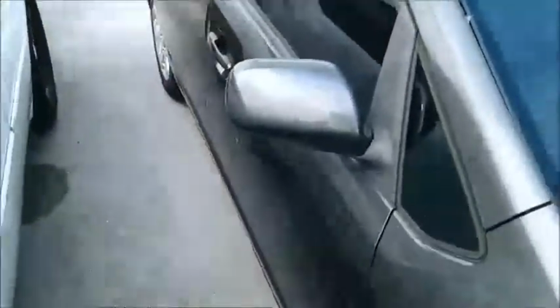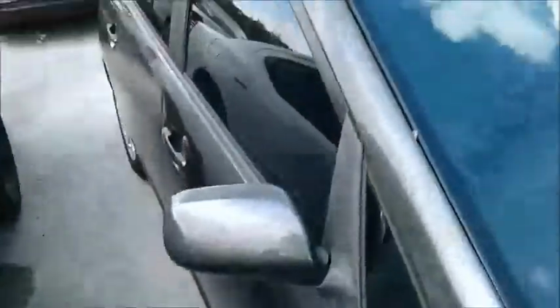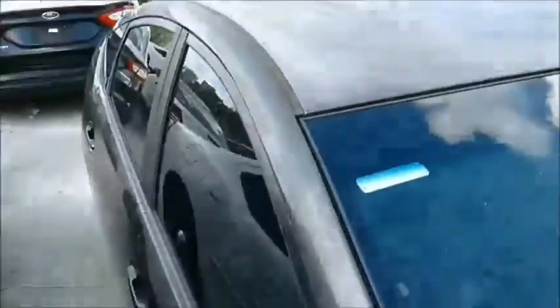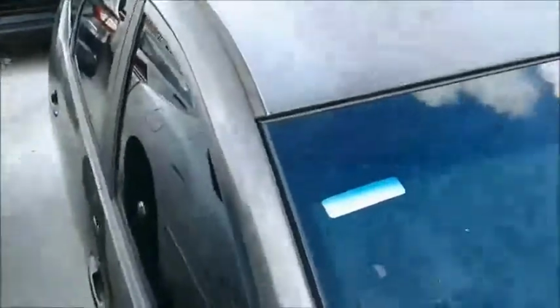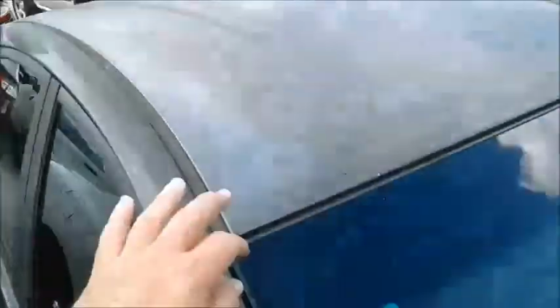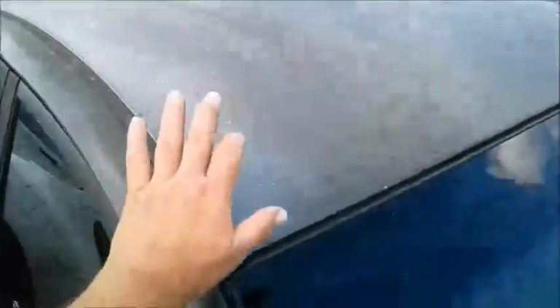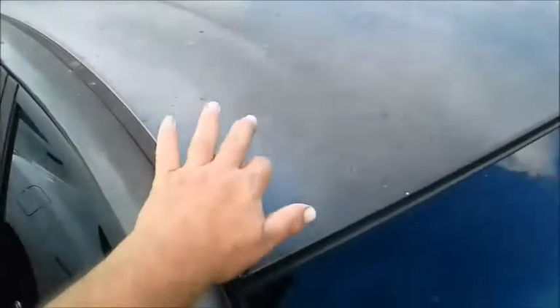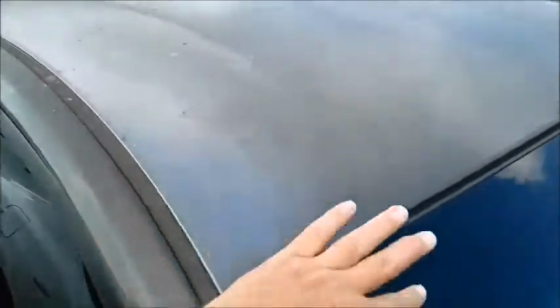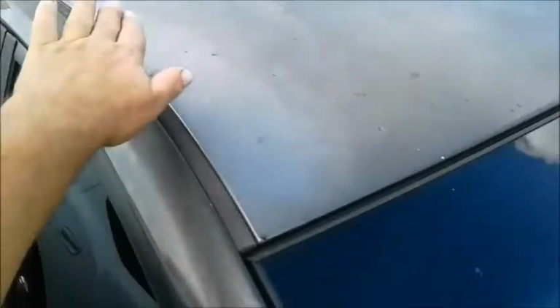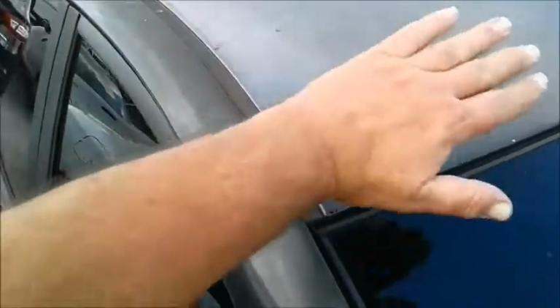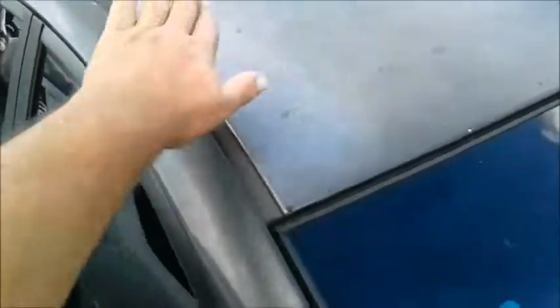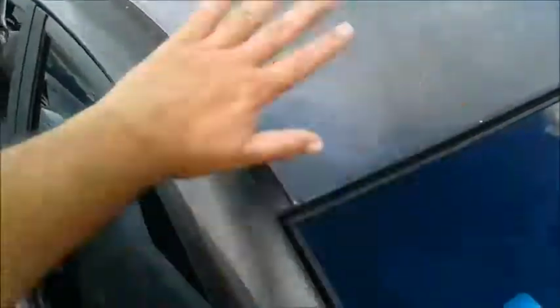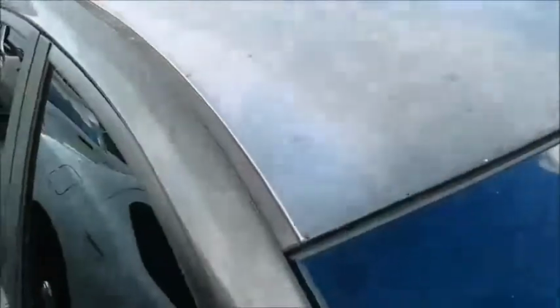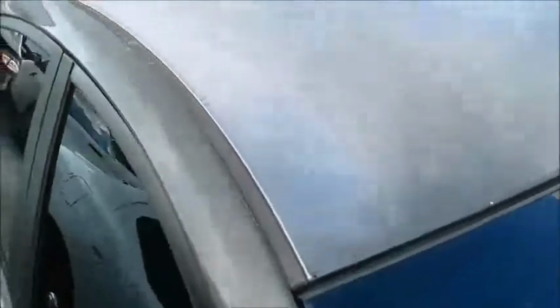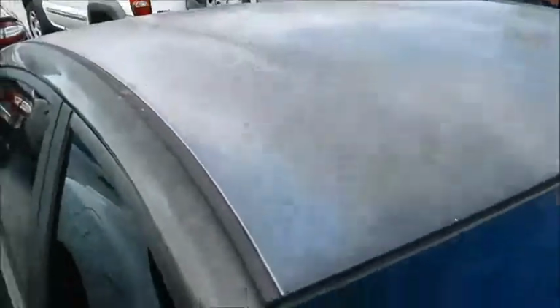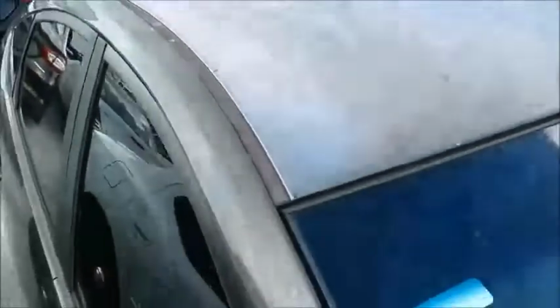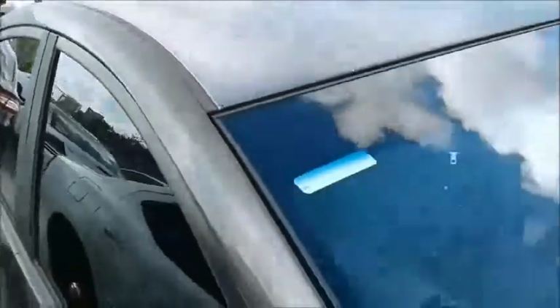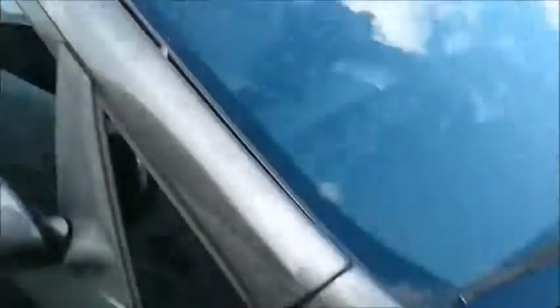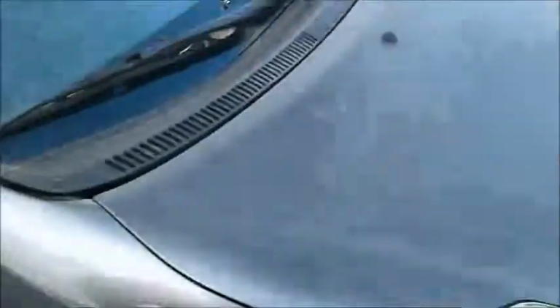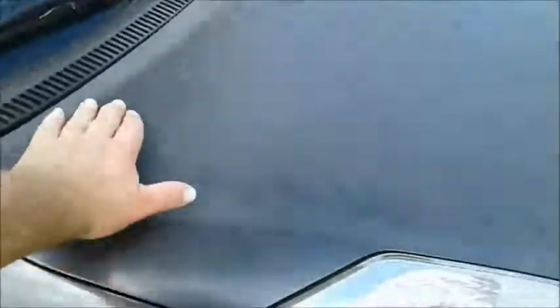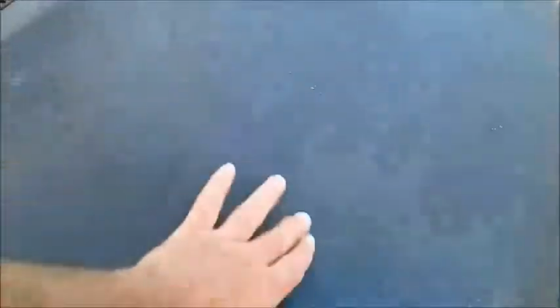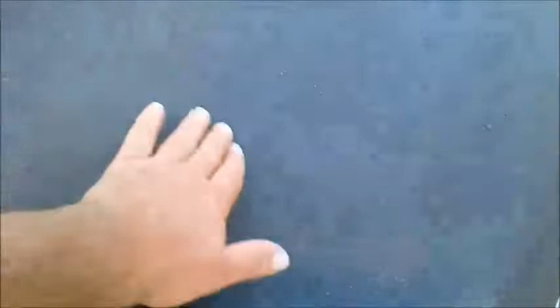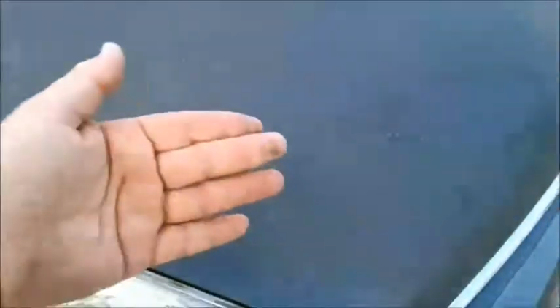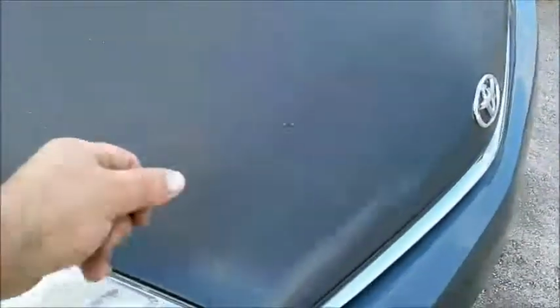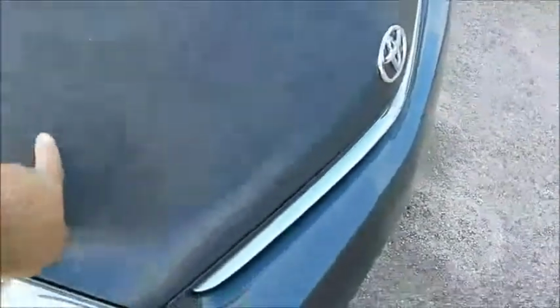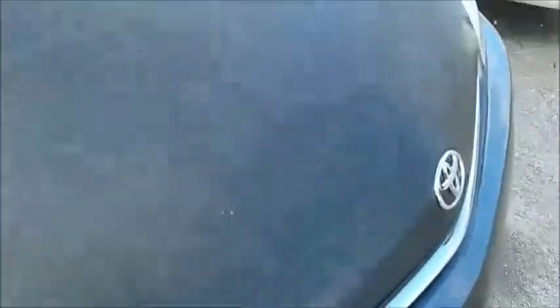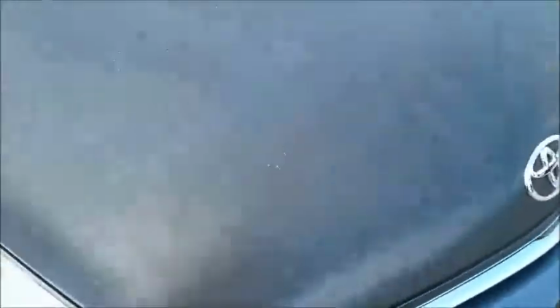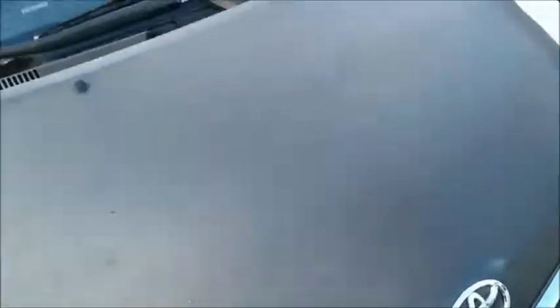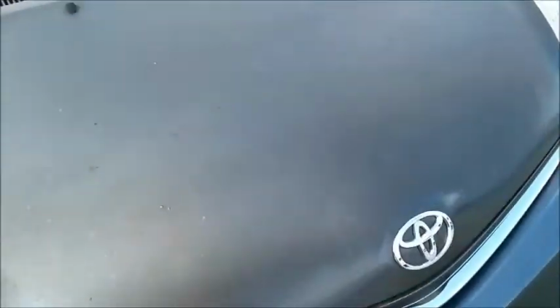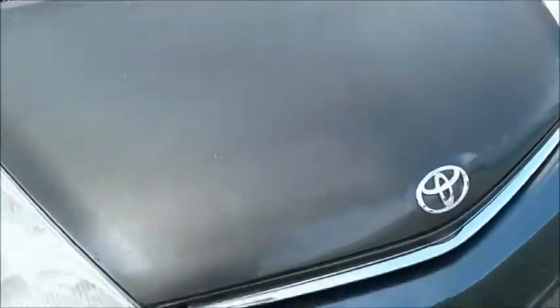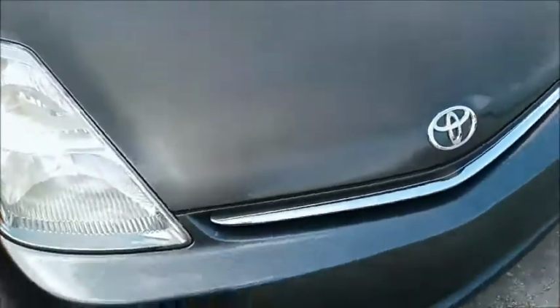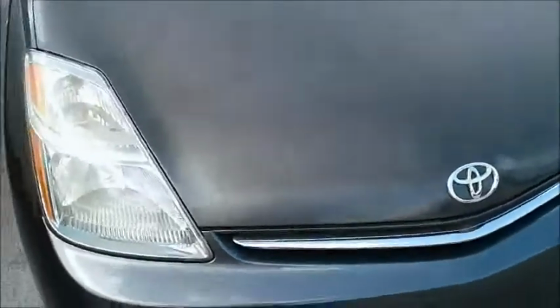Now look, the paint up here is completely shot. I don't know if you guys can see that. And the hood, the paint's also pretty bad. That's shot on the hood.